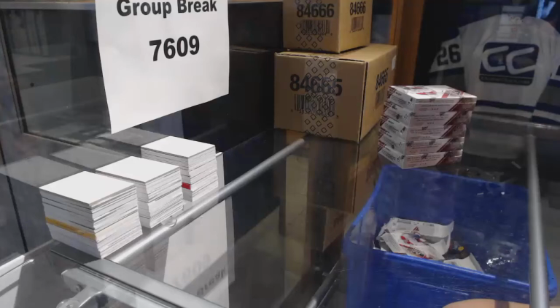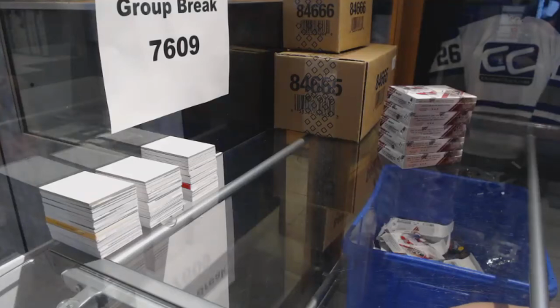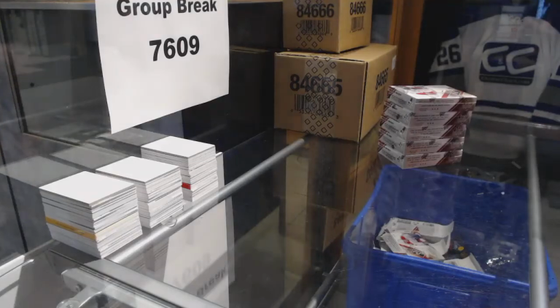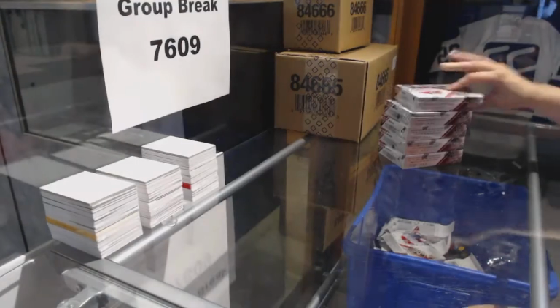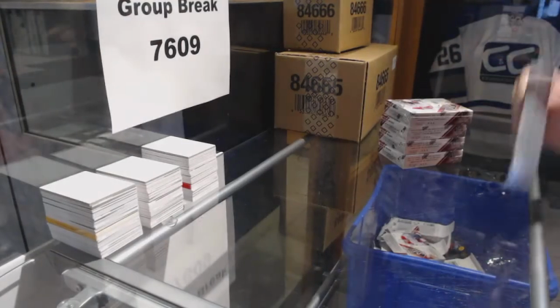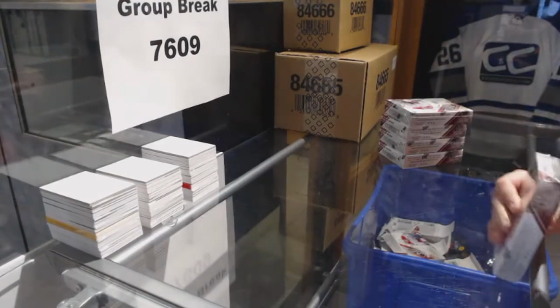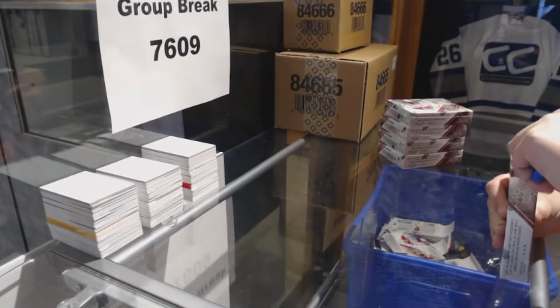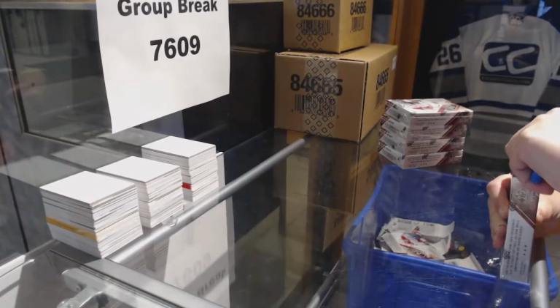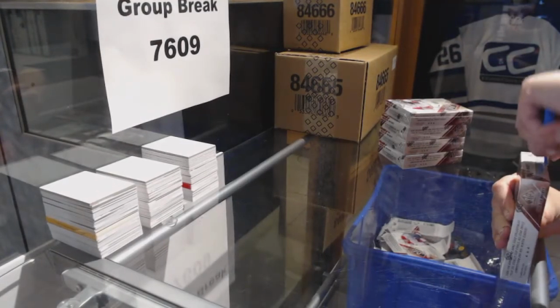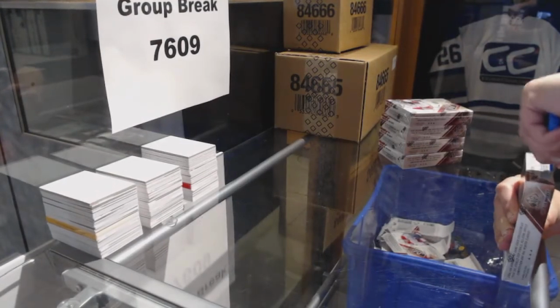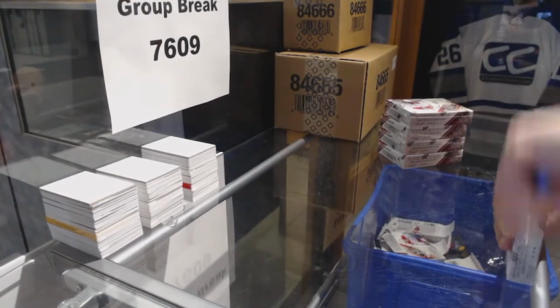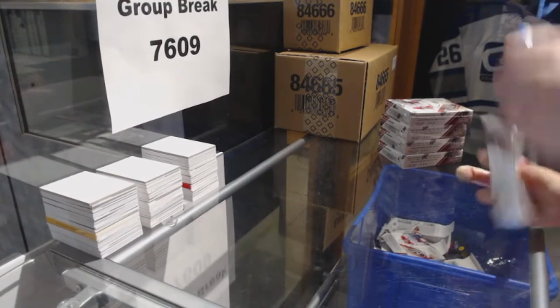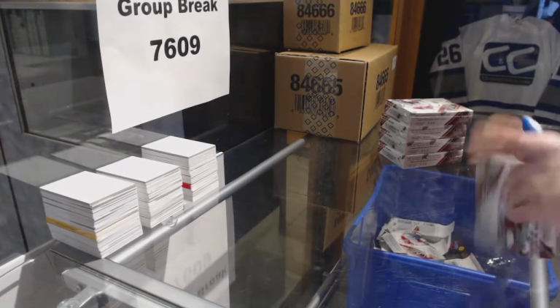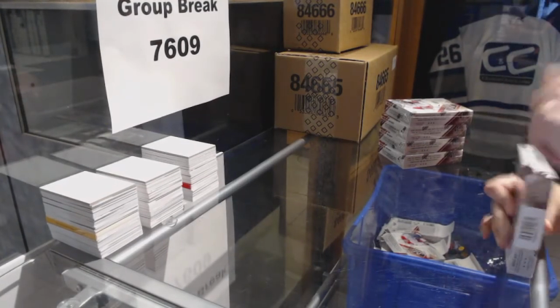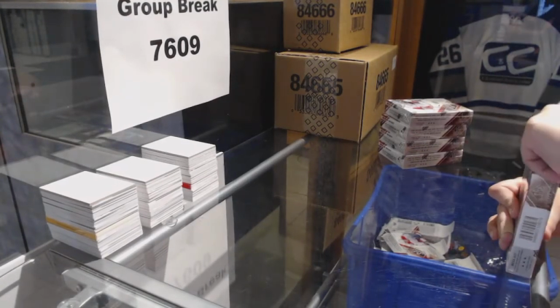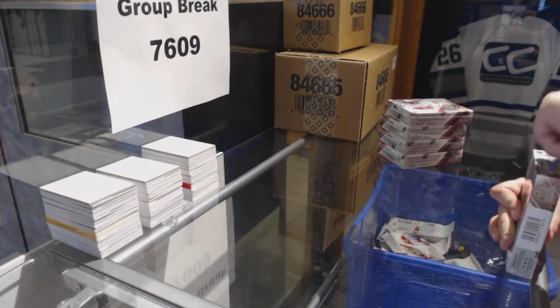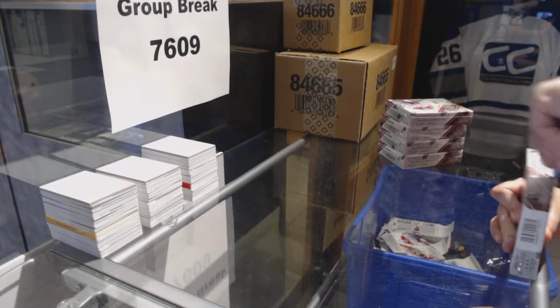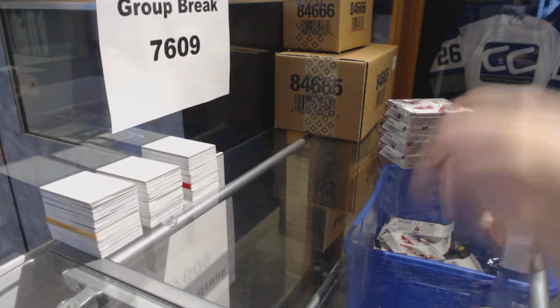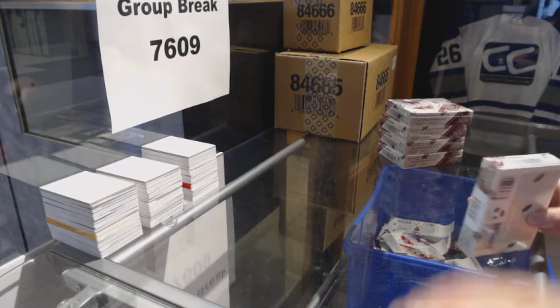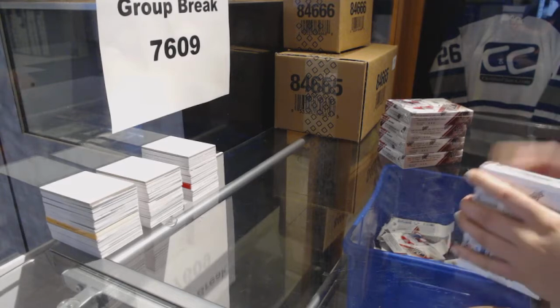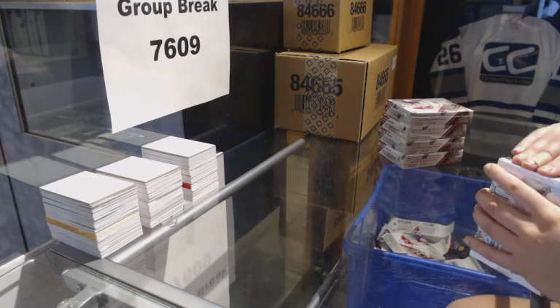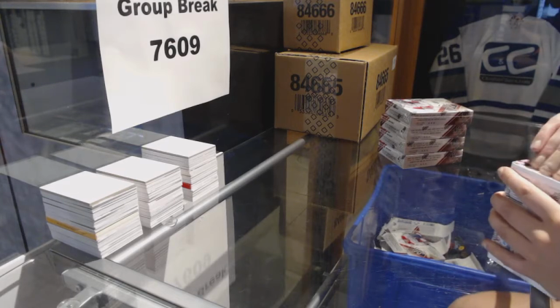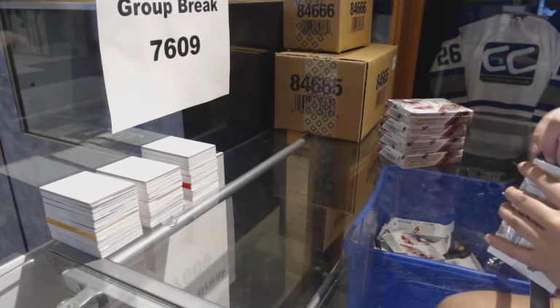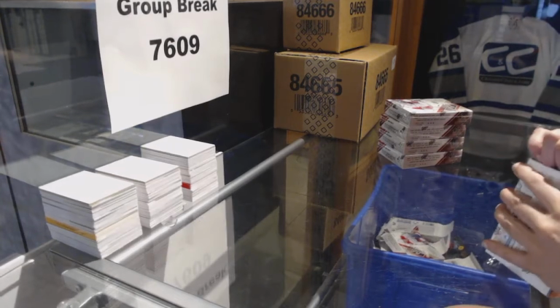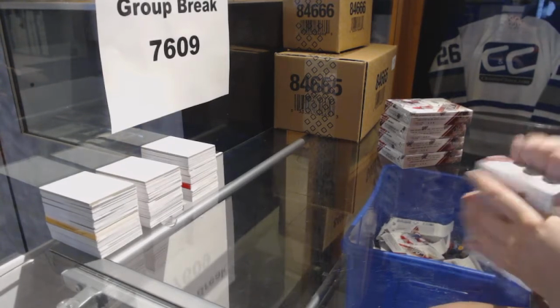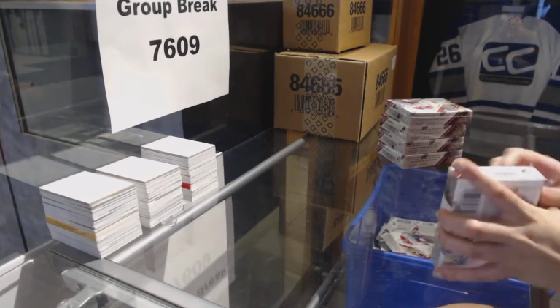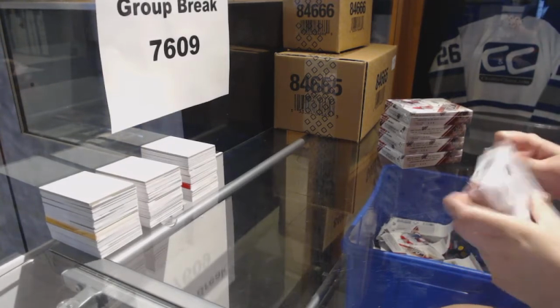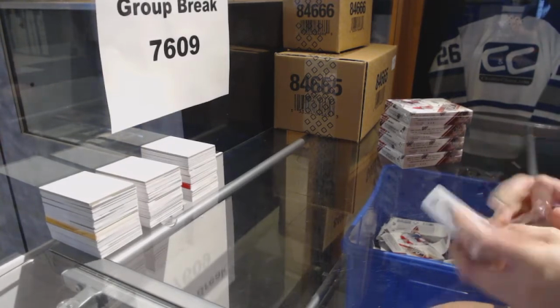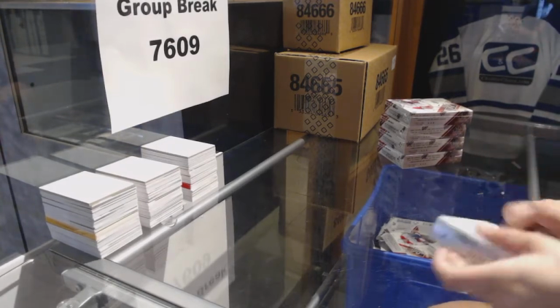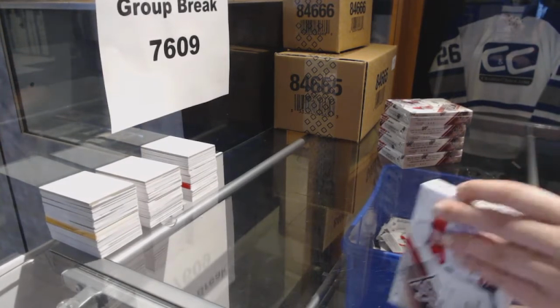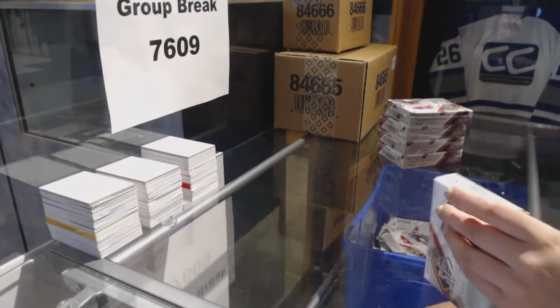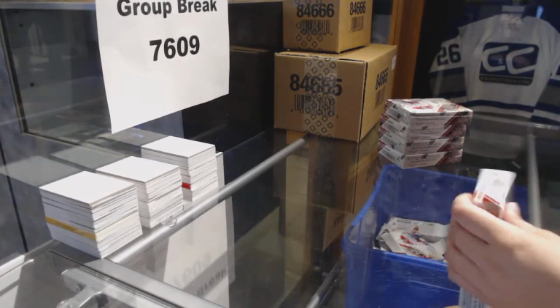Starting off CNC group break 7609, we've got the 1516 Upper Deck SP Game Used 5-box half case.